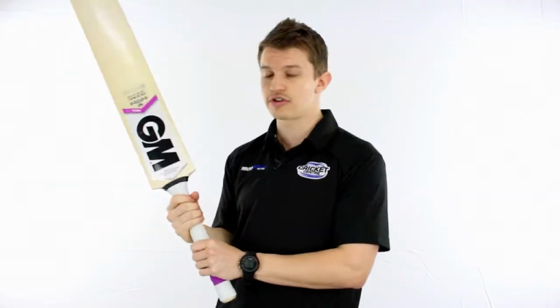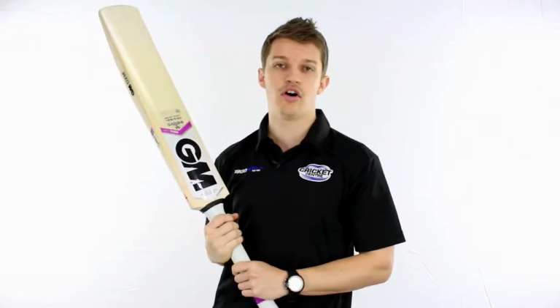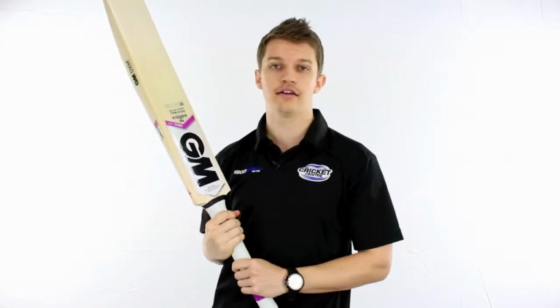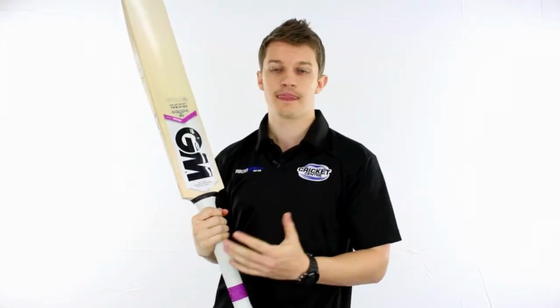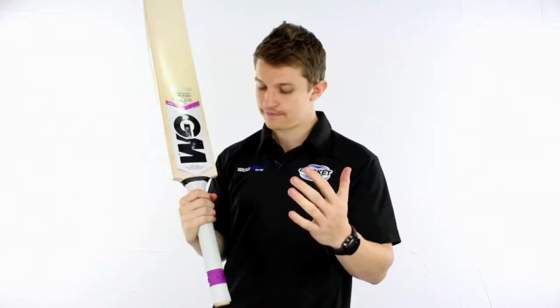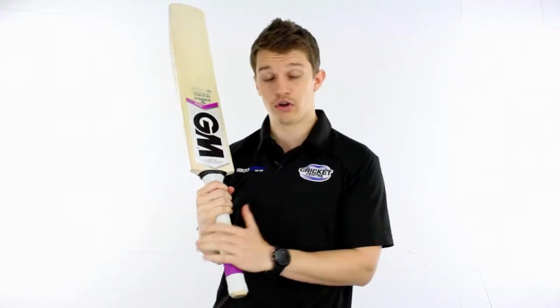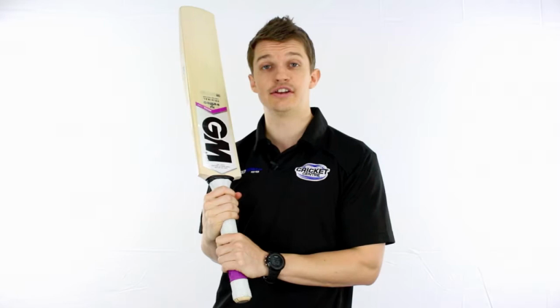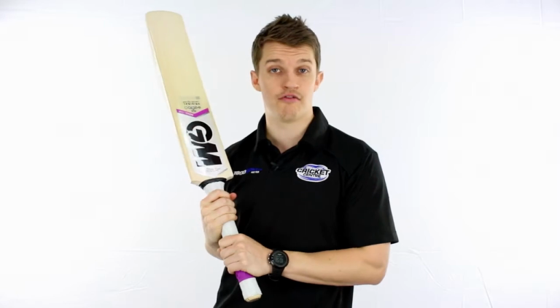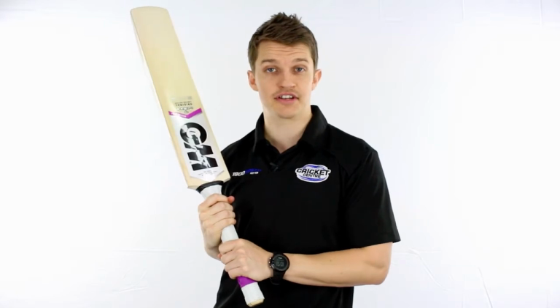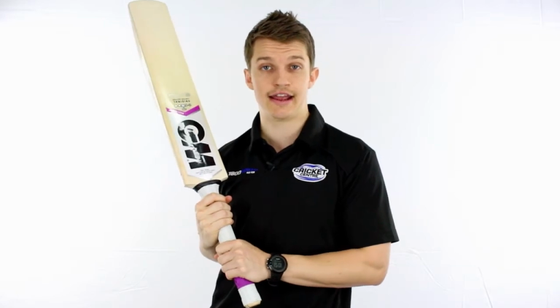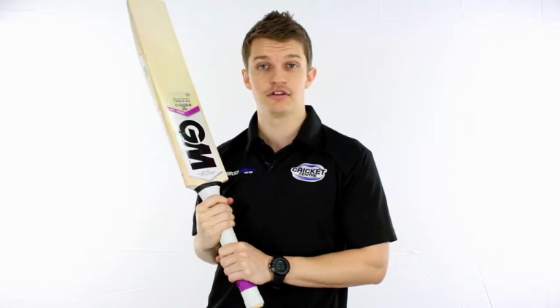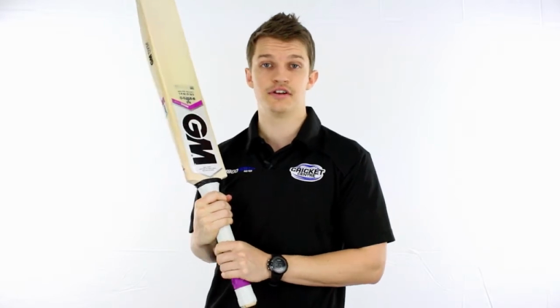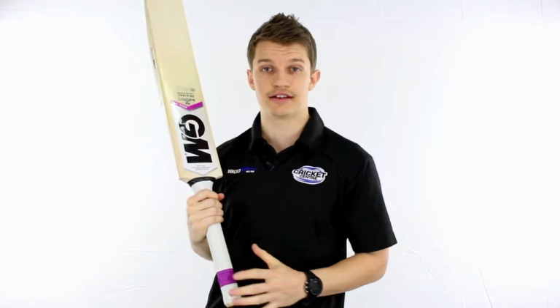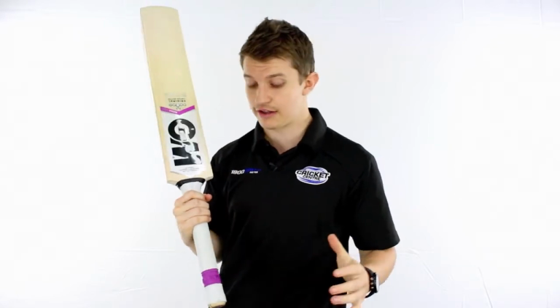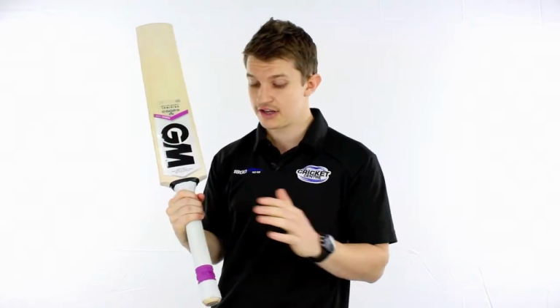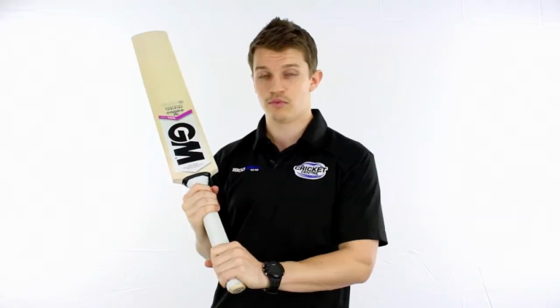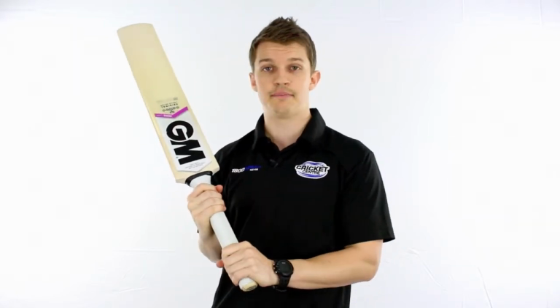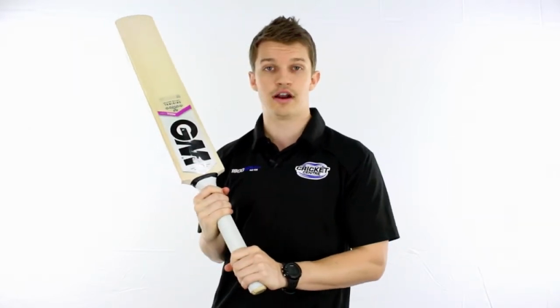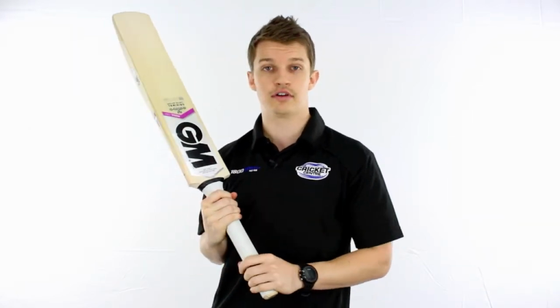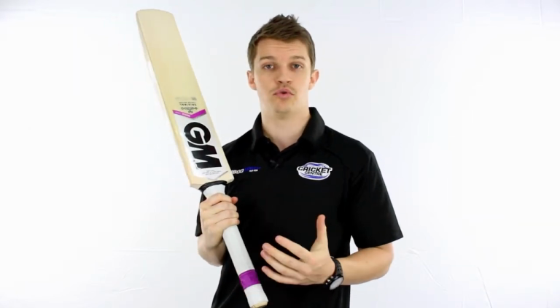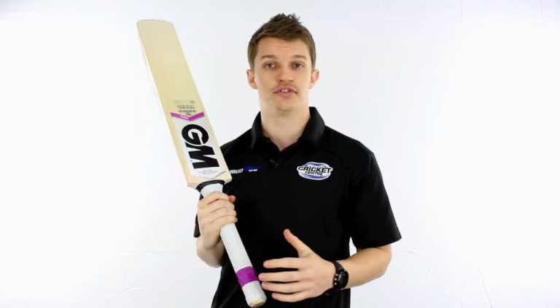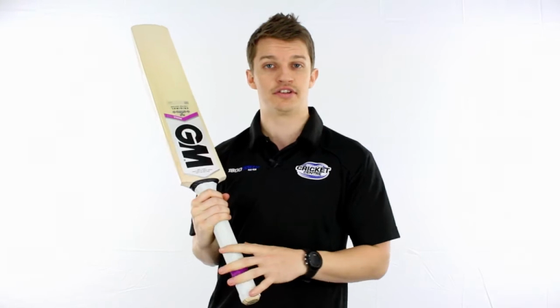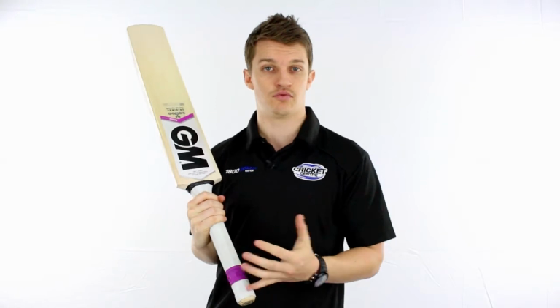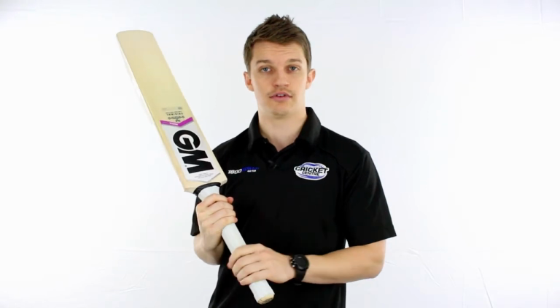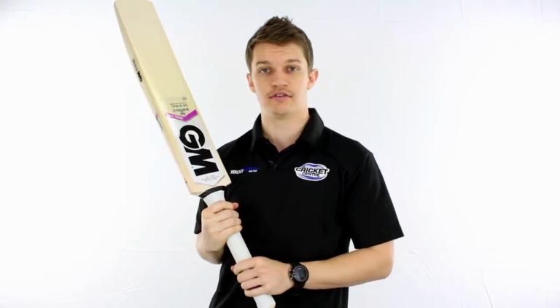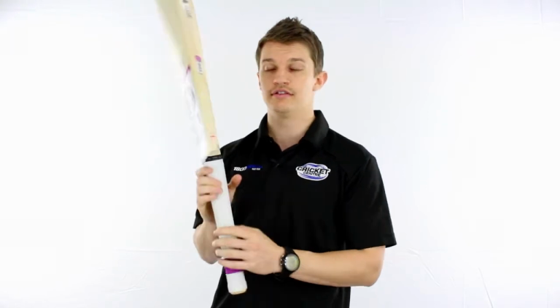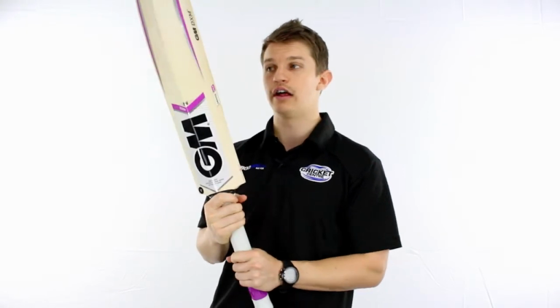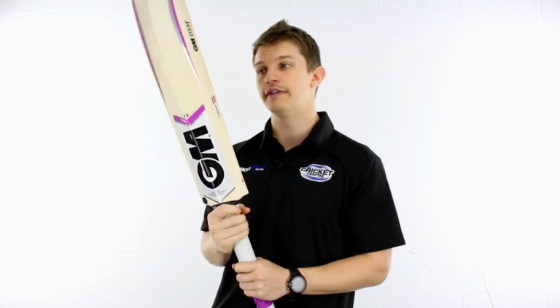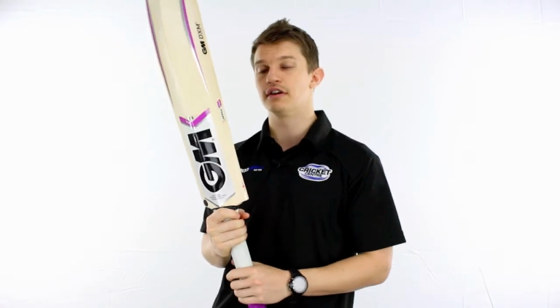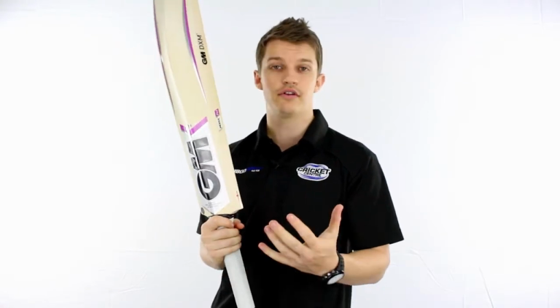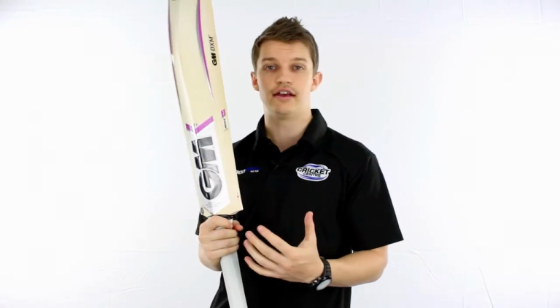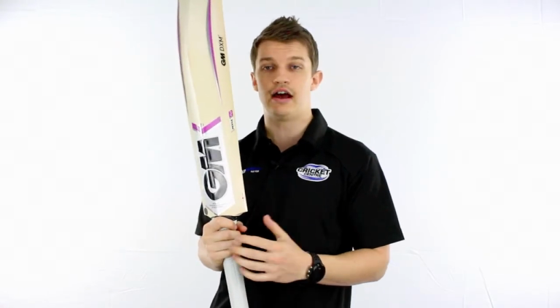It has an extremely high quality 12-piece cane handle — you wouldn't expect anything less — wrapped in one of Gunn & Moore's nicest ripple grips available out there. So we'll give it a bit of a hit now.